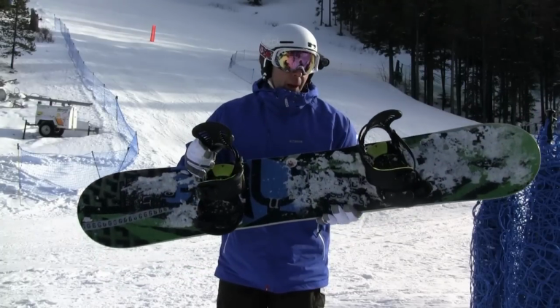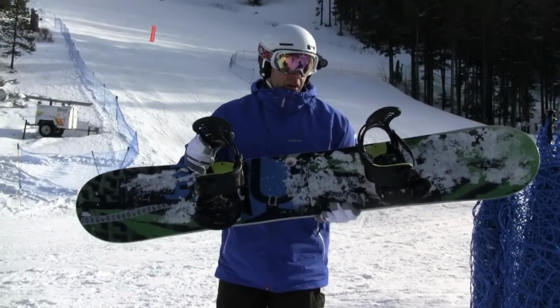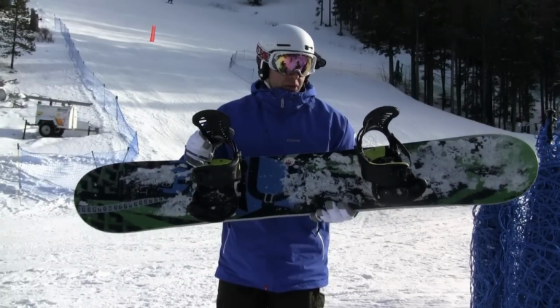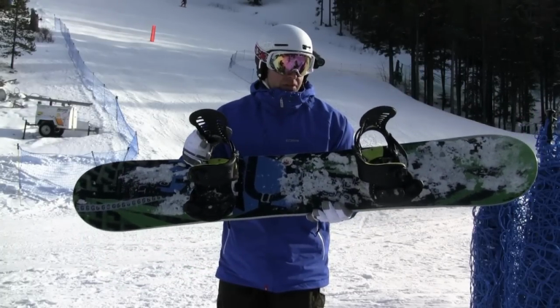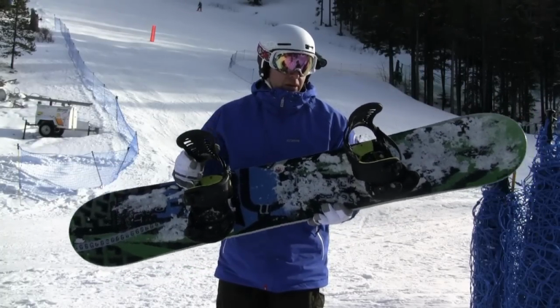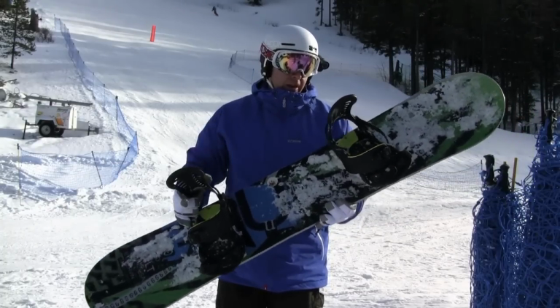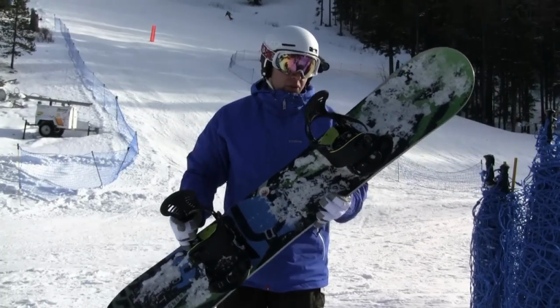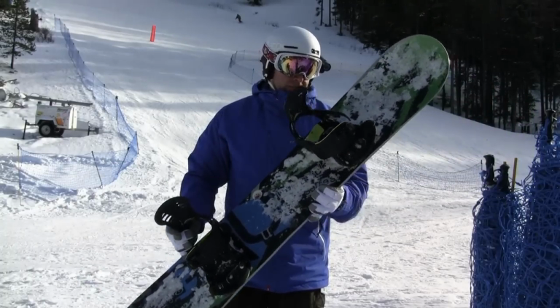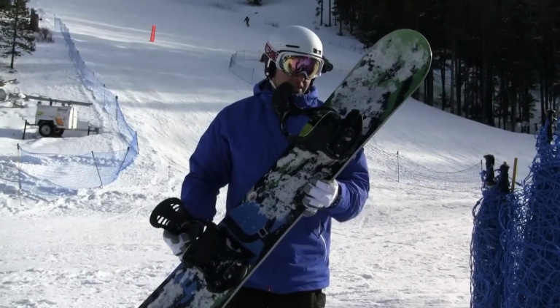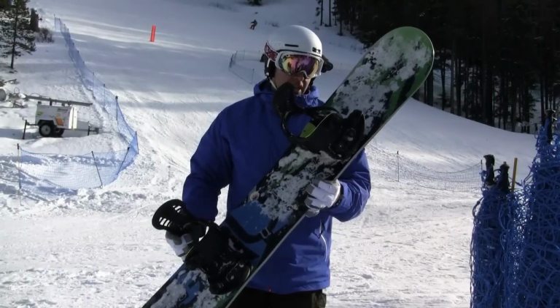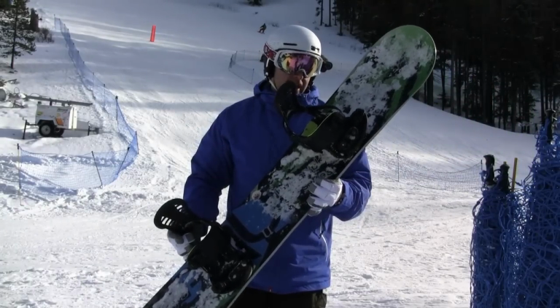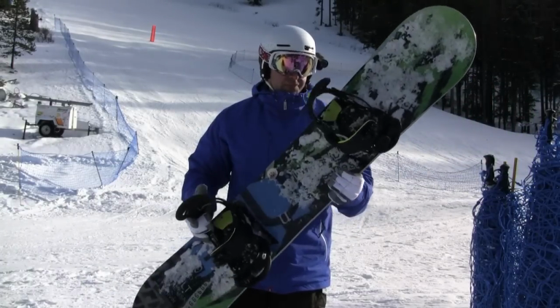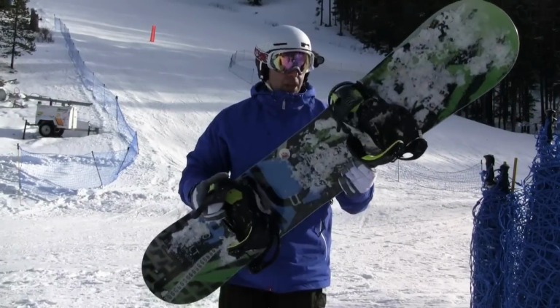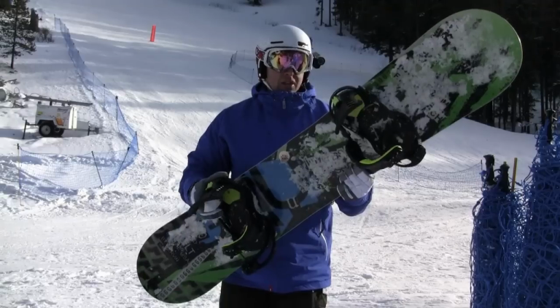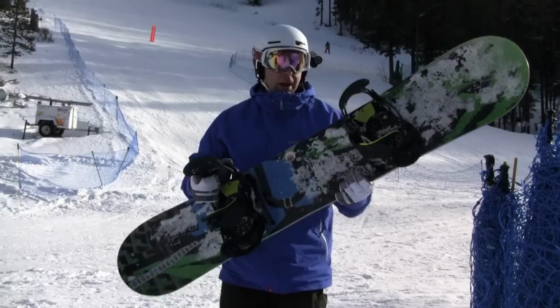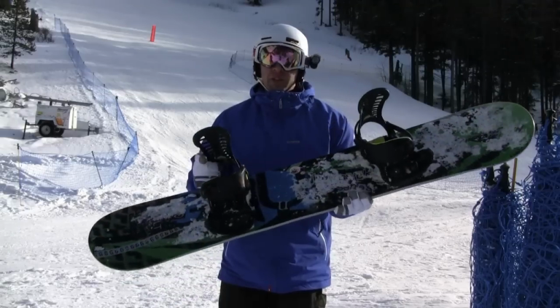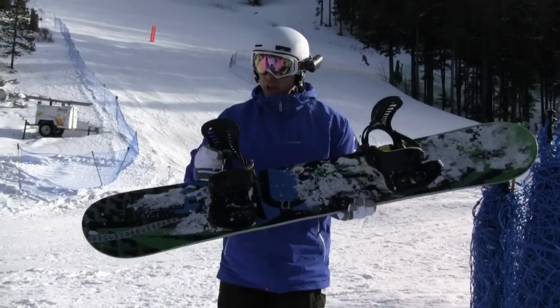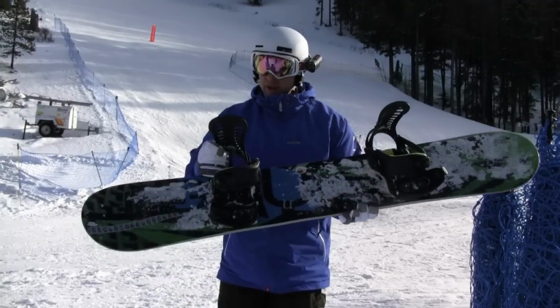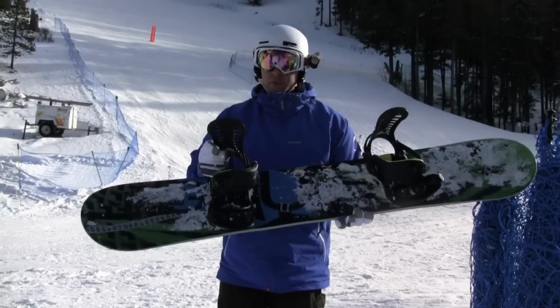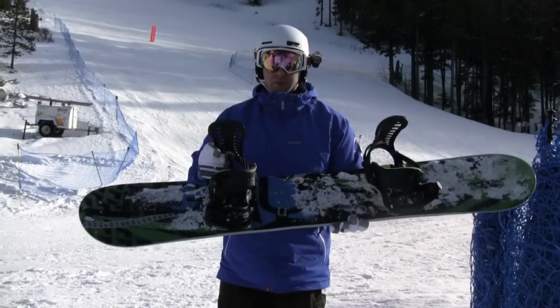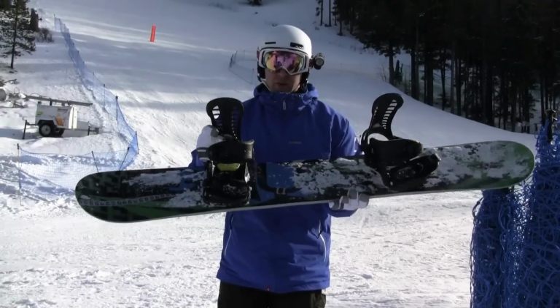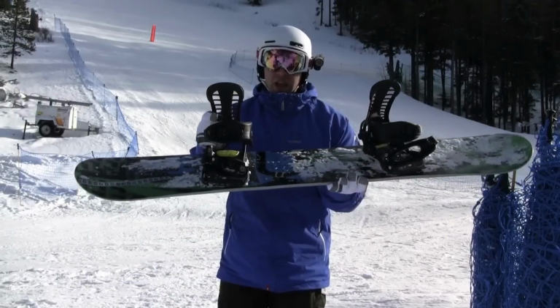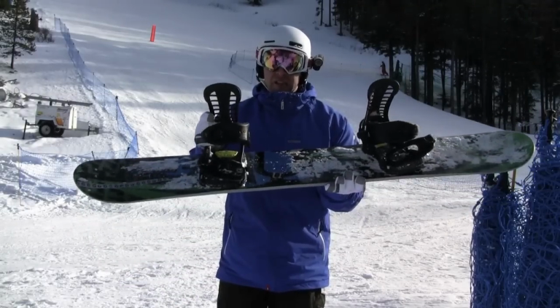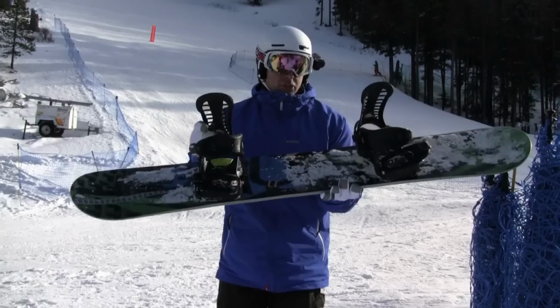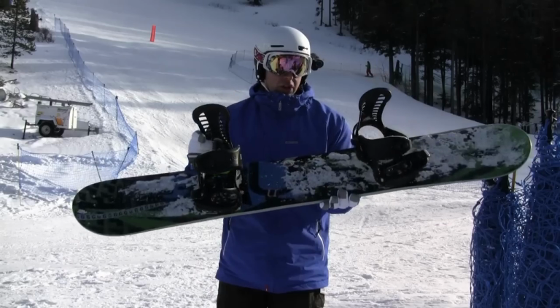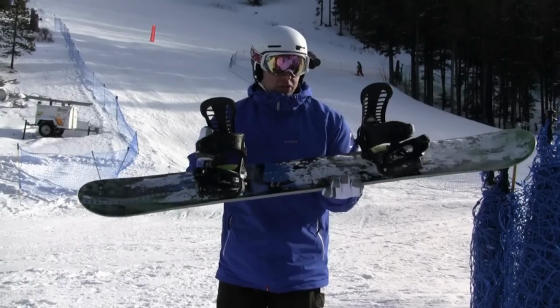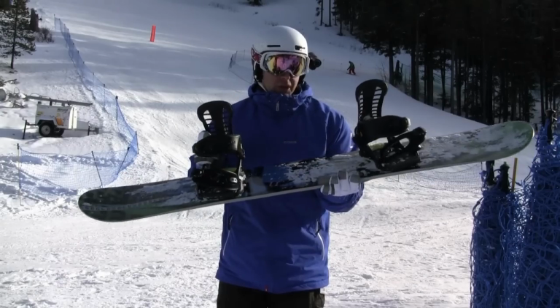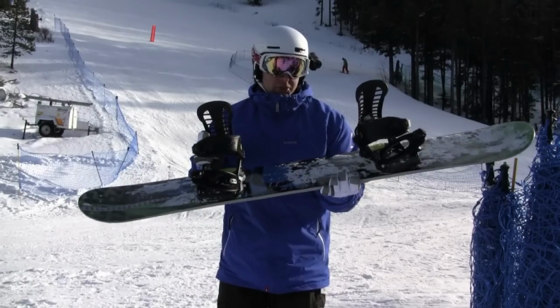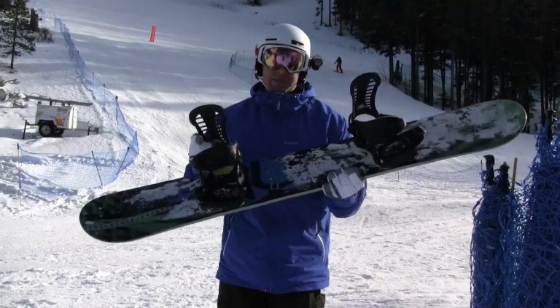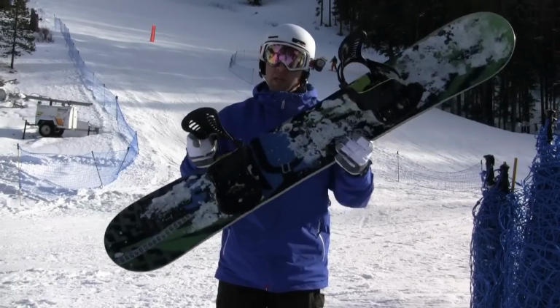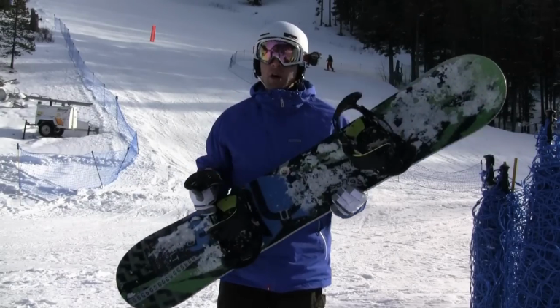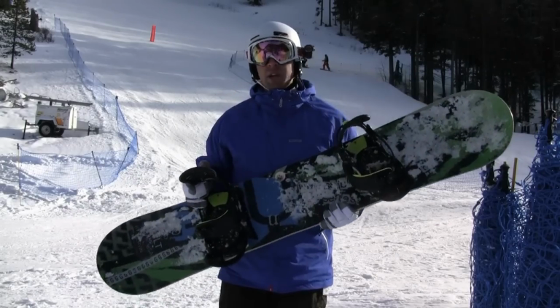The binding here that we're using is a brand new binding from Union. This is the Atlas. Awesome binding — really tall high back for those of you looking for extra heel edge control, super comfortable straps. Awesome setup.